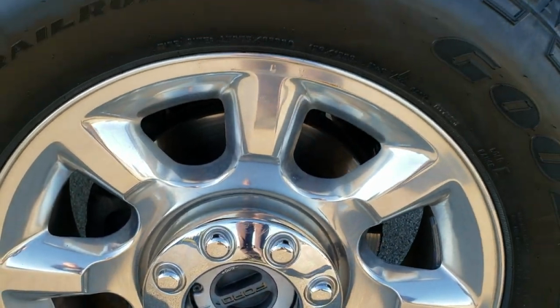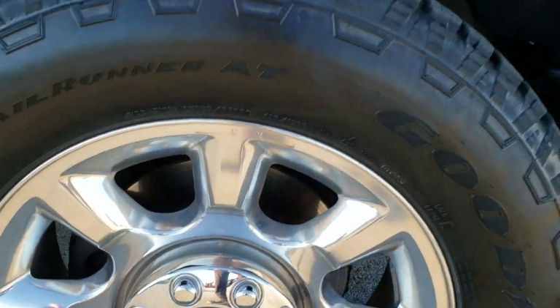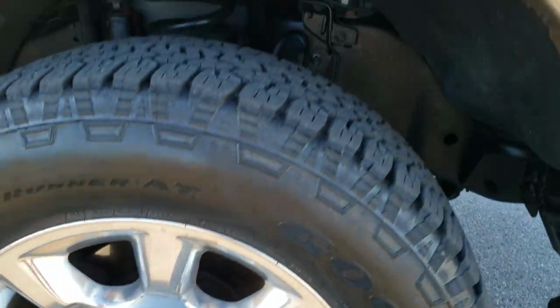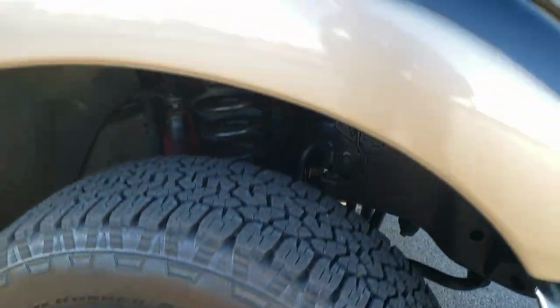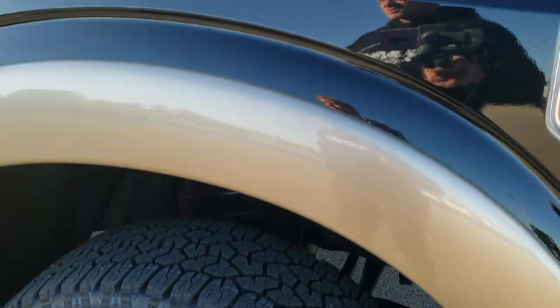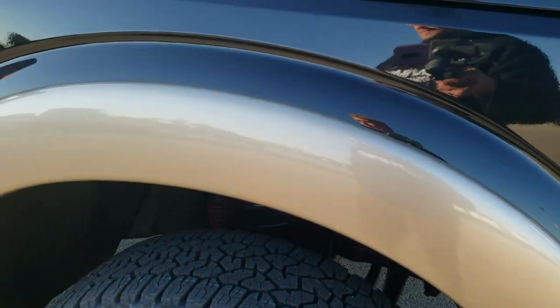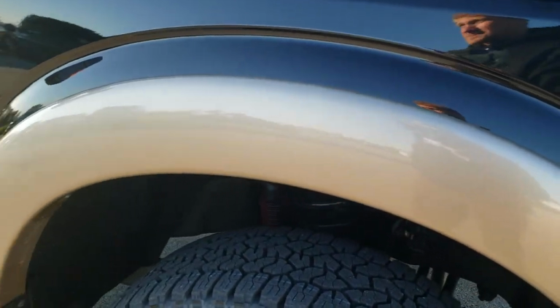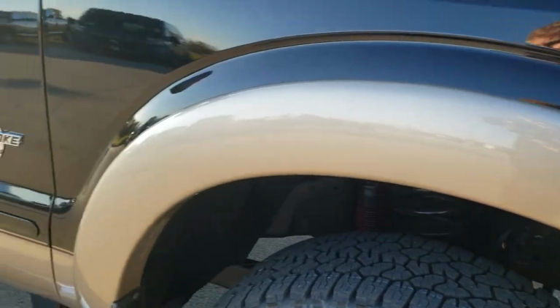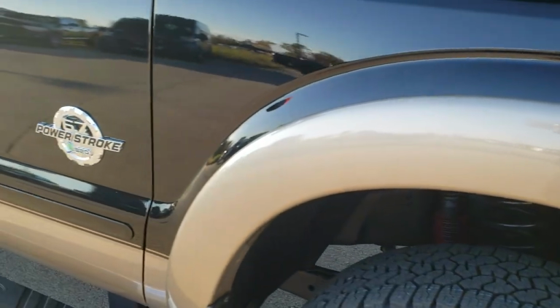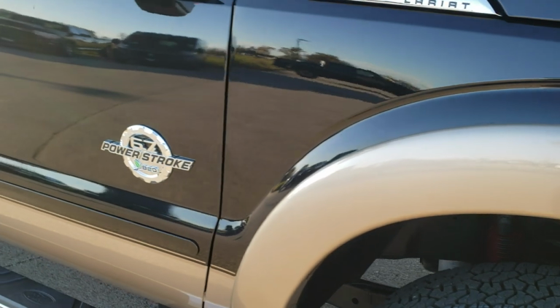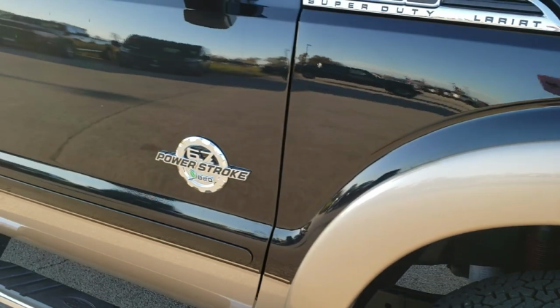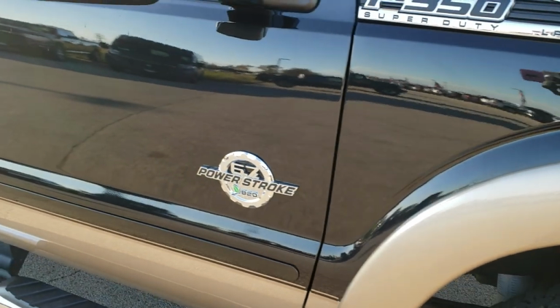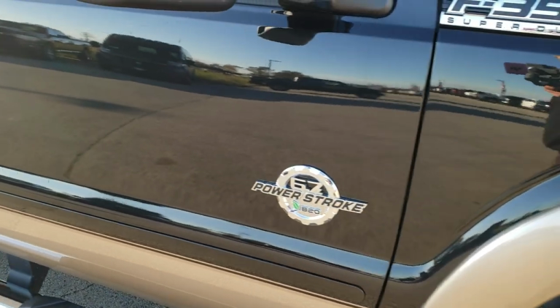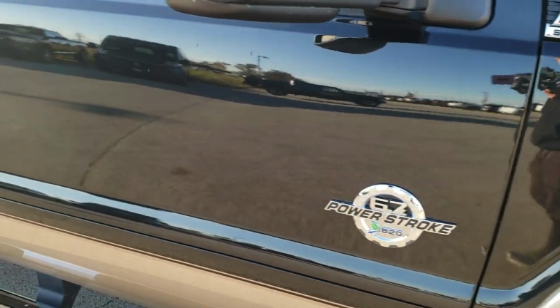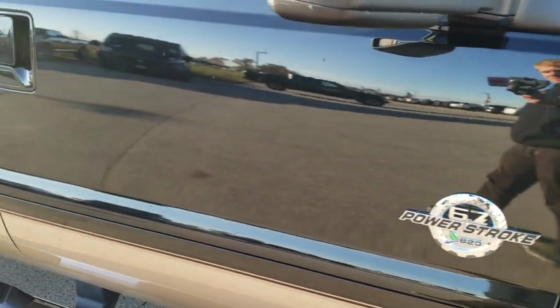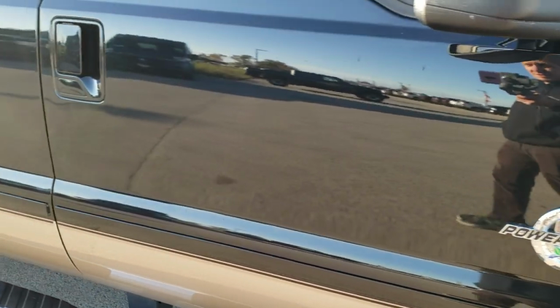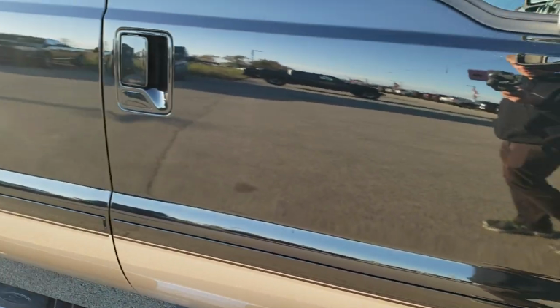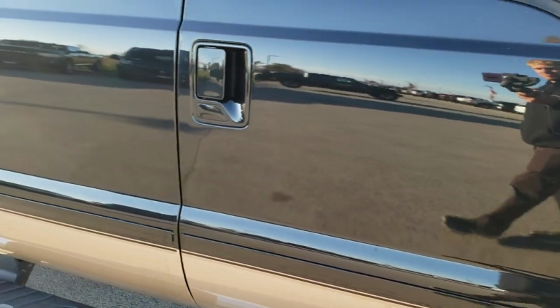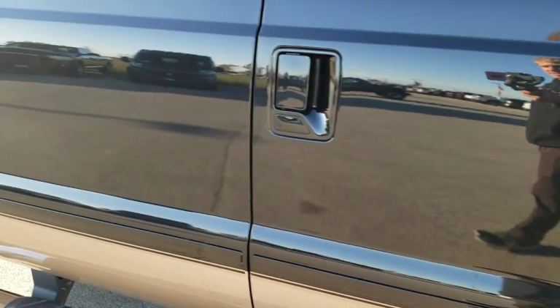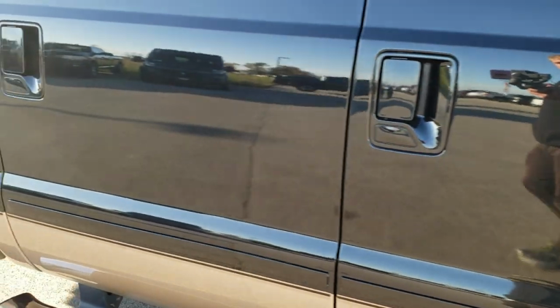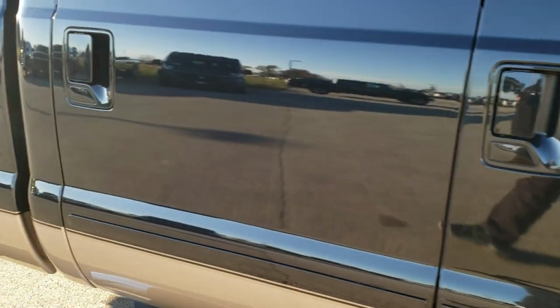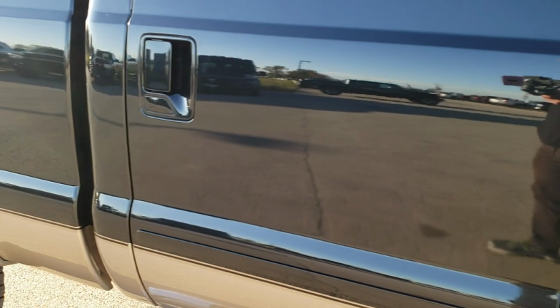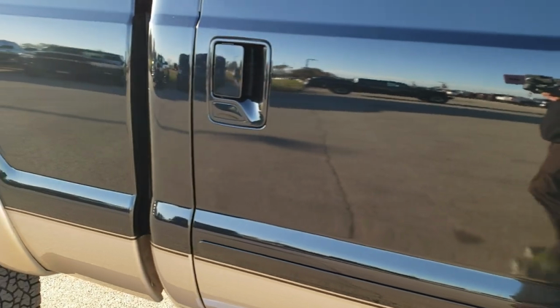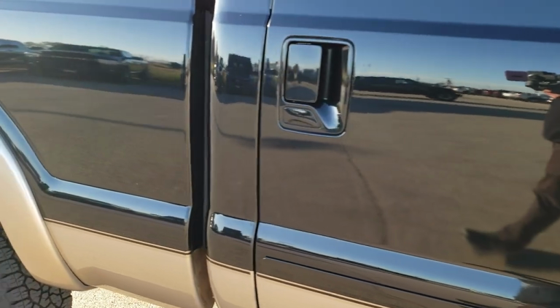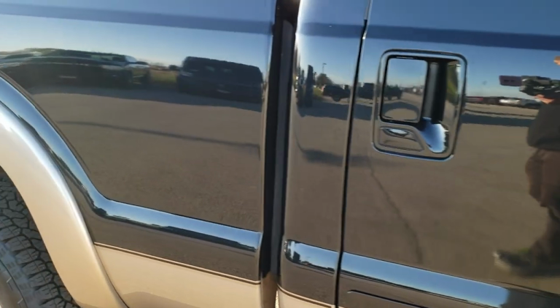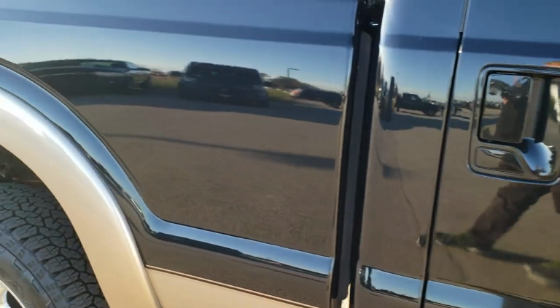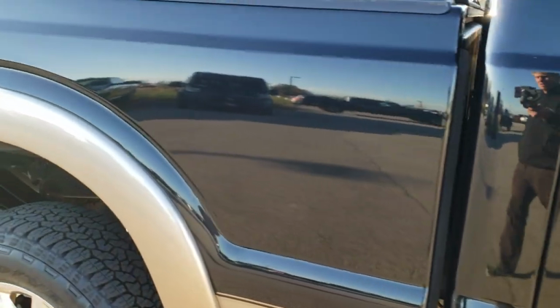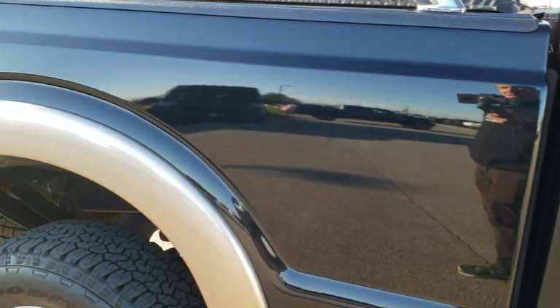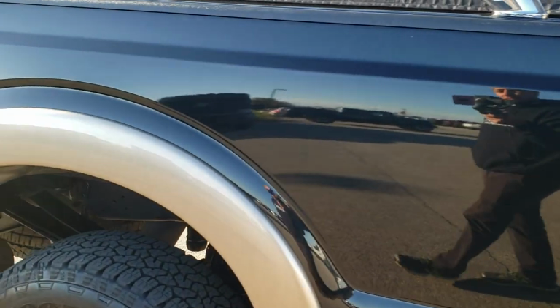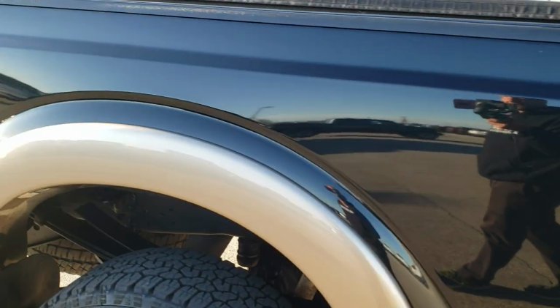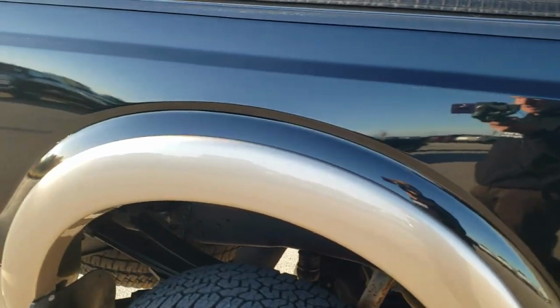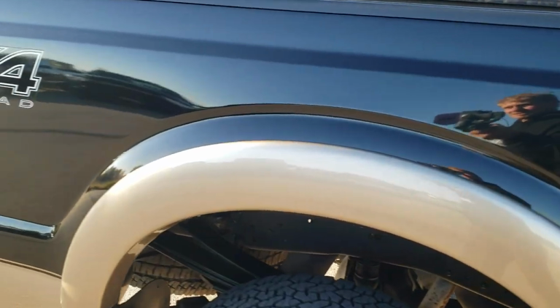That rim is absolutely perfect — no scuffs or scrapes — and as you go down this side of the truck you can see just how mirror-like that paint is, how reflective and perfect the body is.